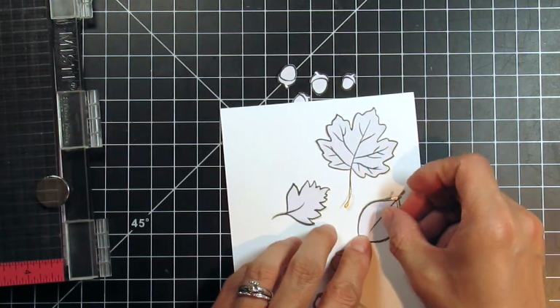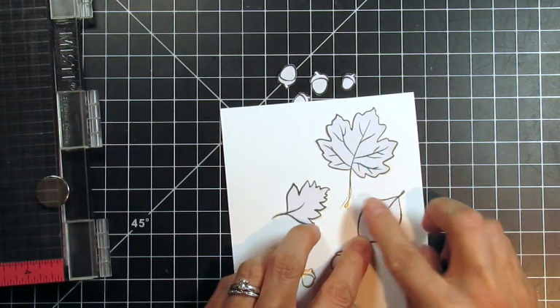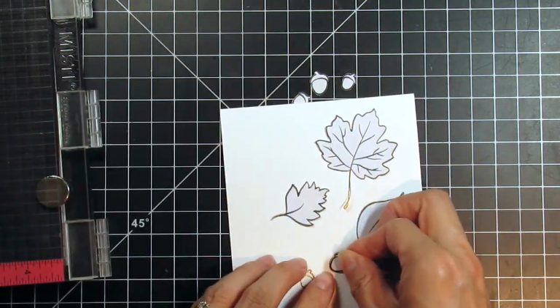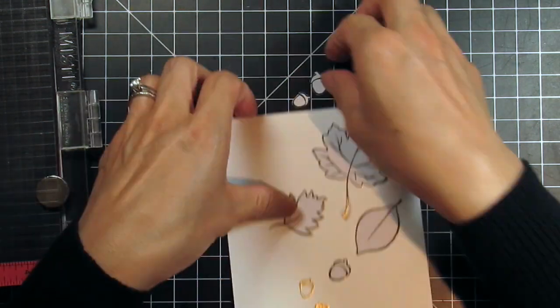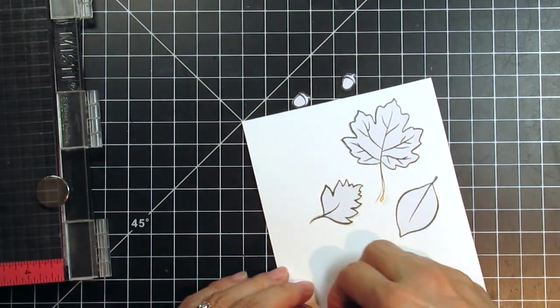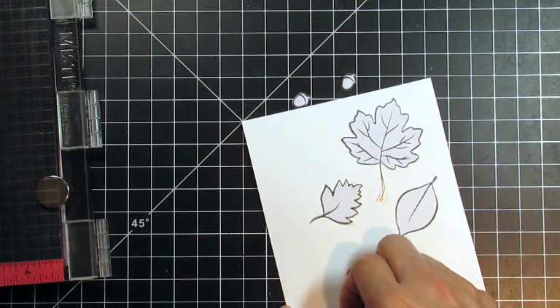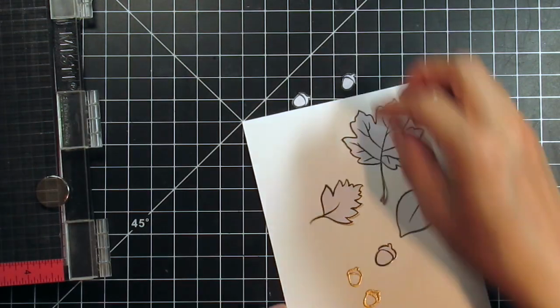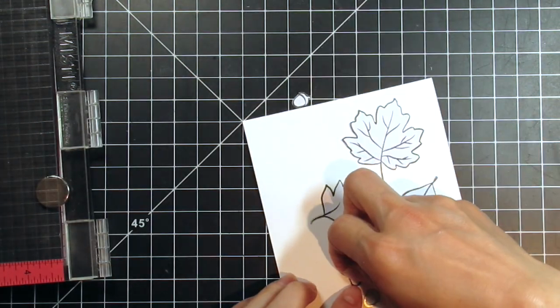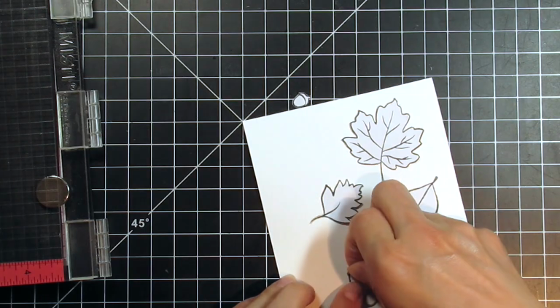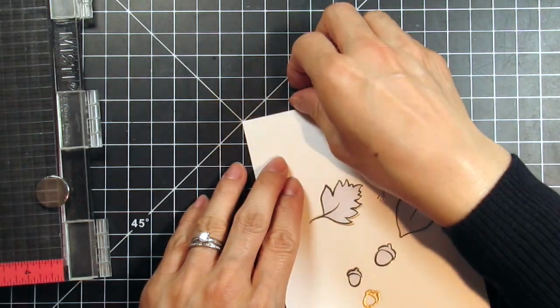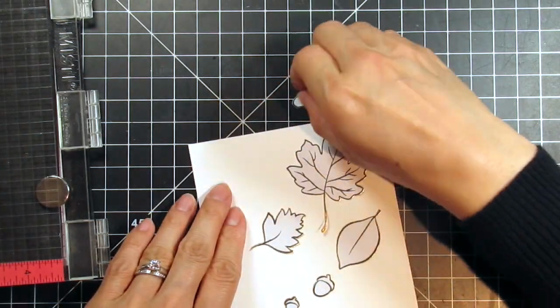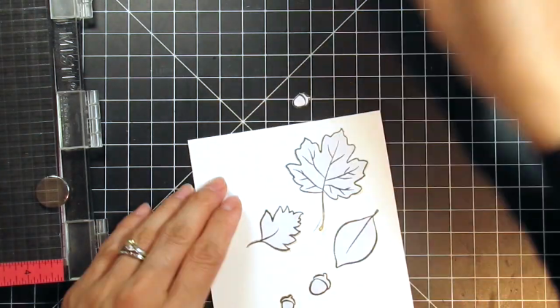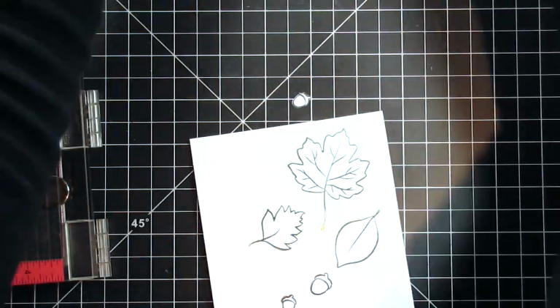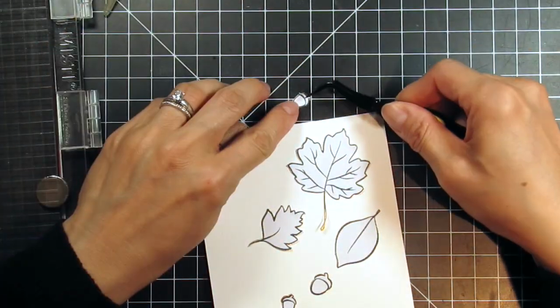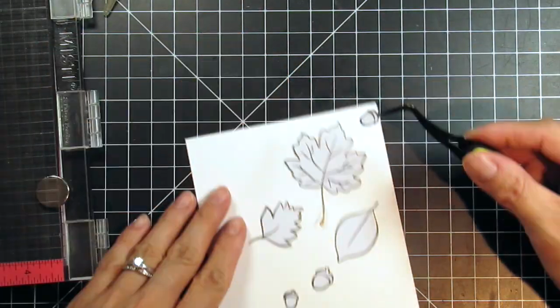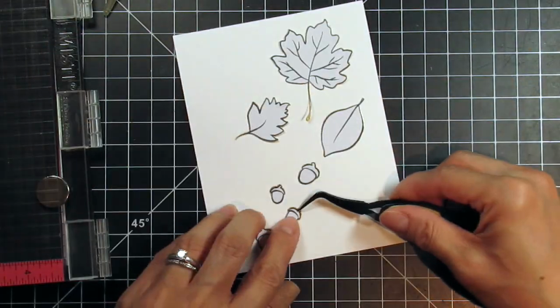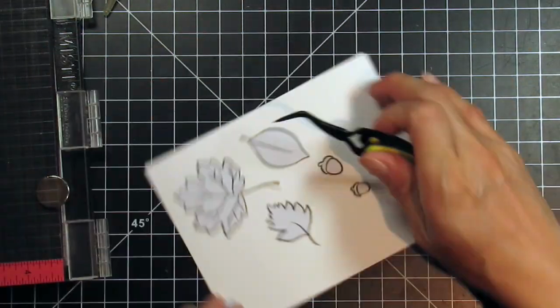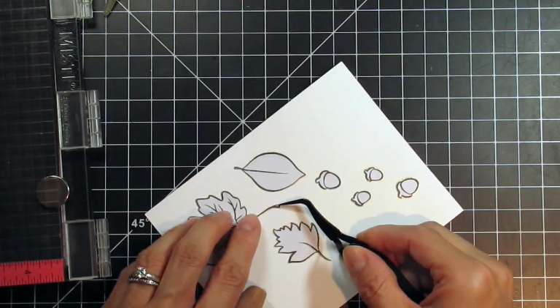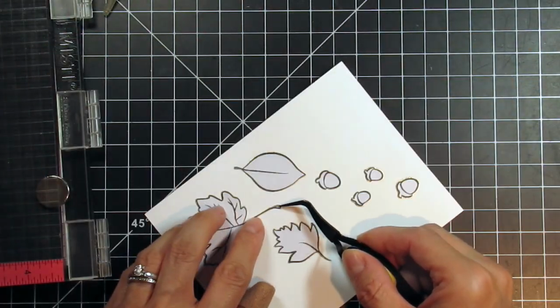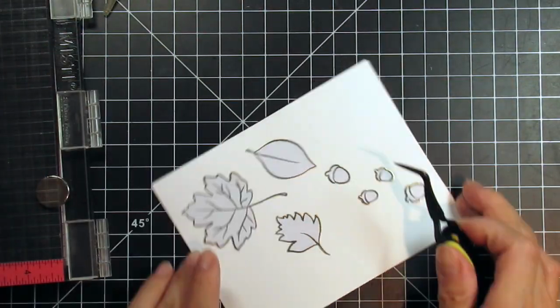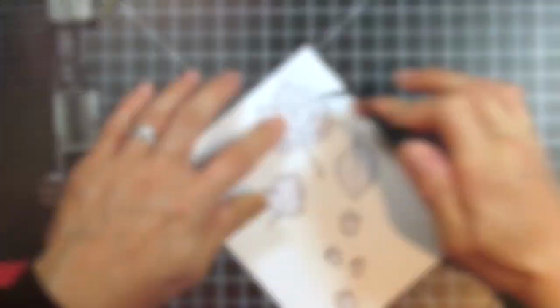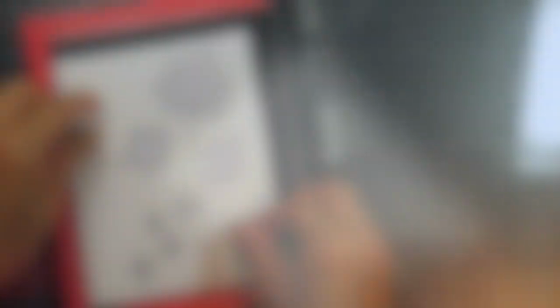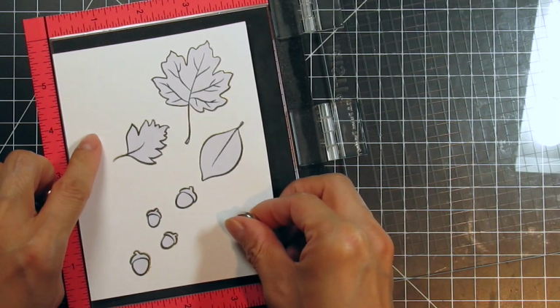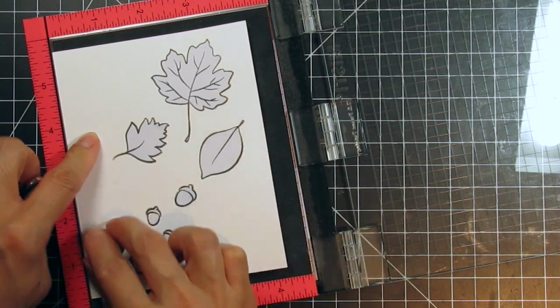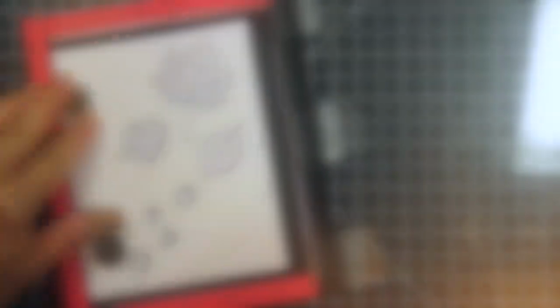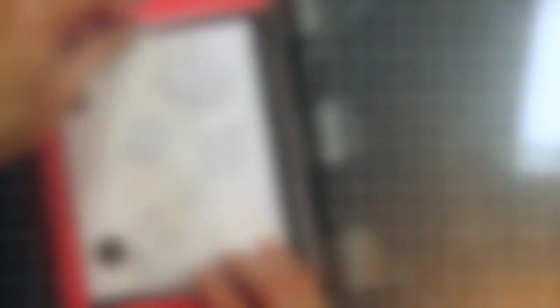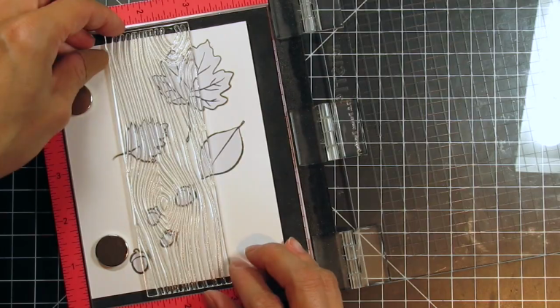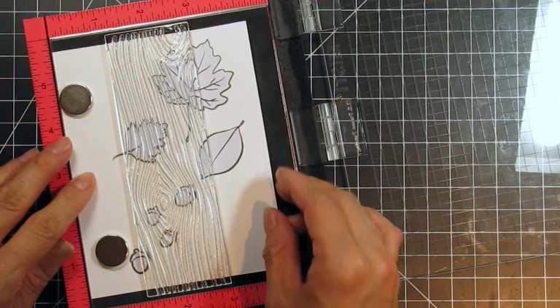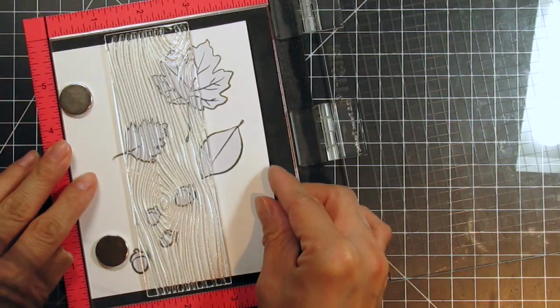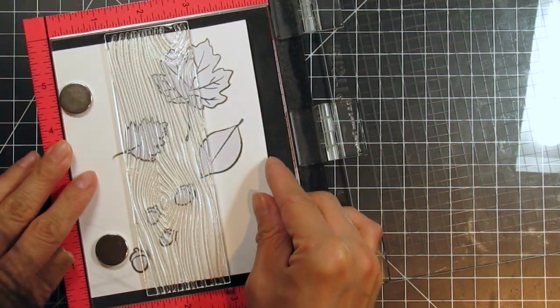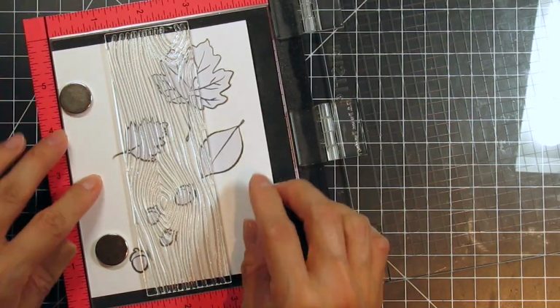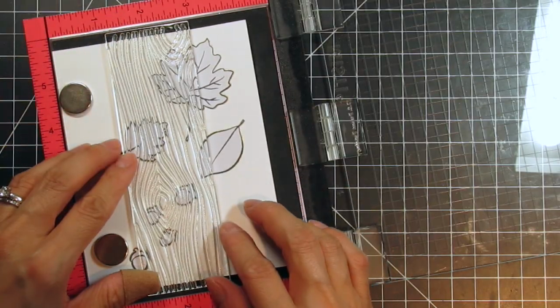I couldn't get the last acorn mask off my grid mat, so I had to get out my trusty tweezers. The woodgrain stamp is going to hang off the edge of the card on both ends, so I'm centering the card in the MISTI.